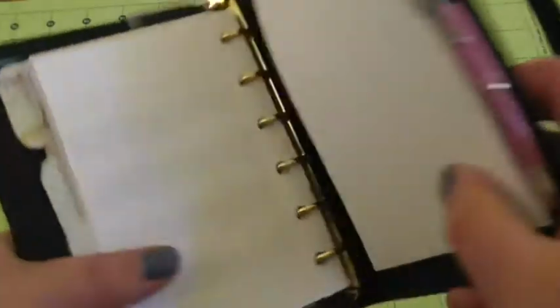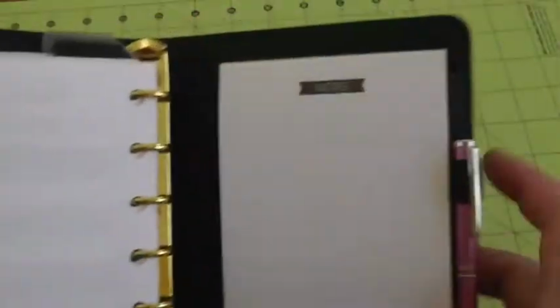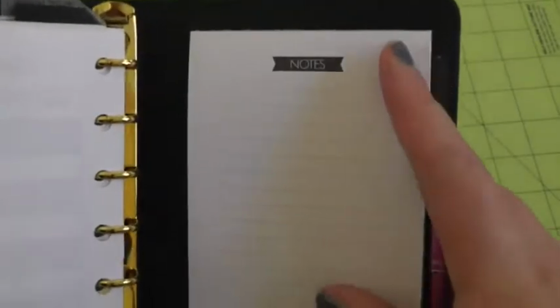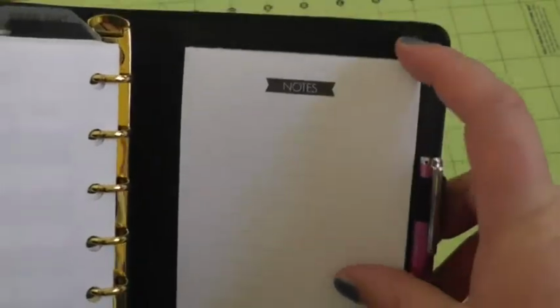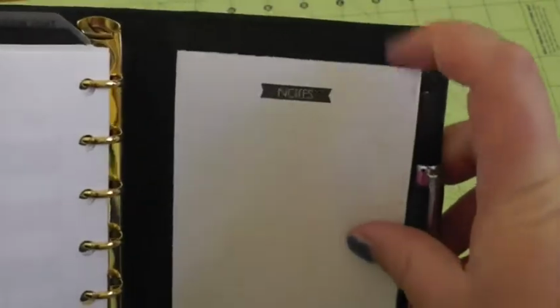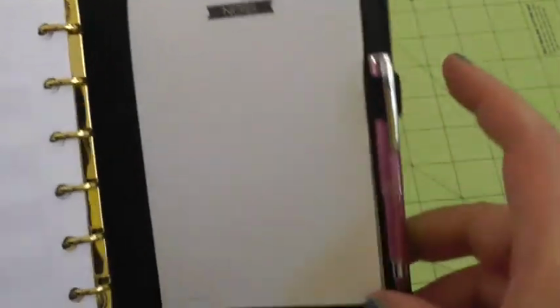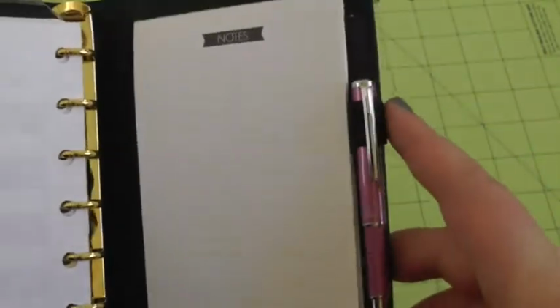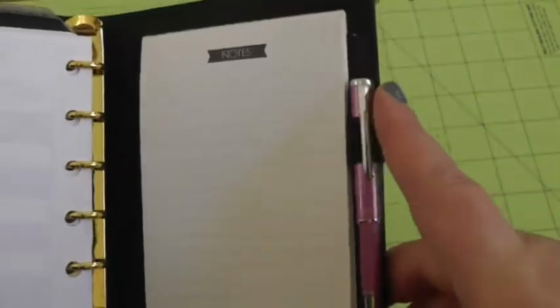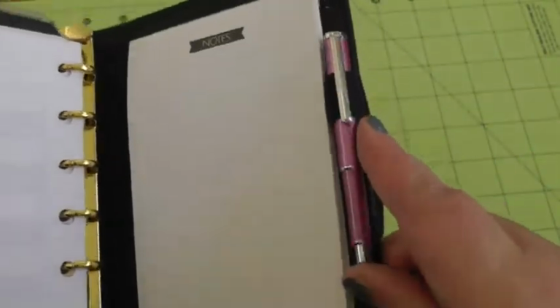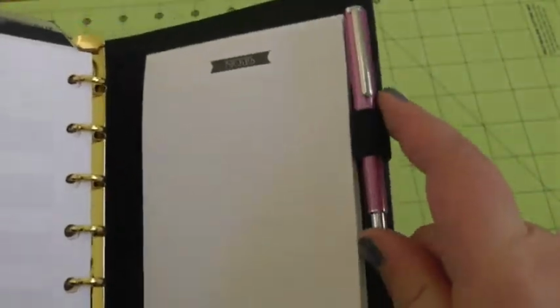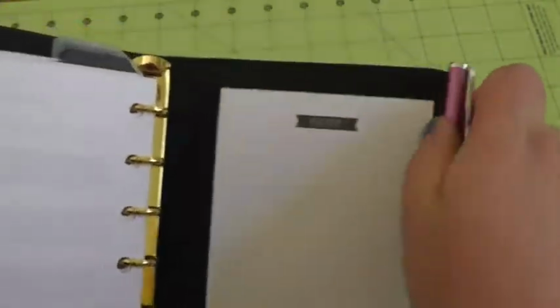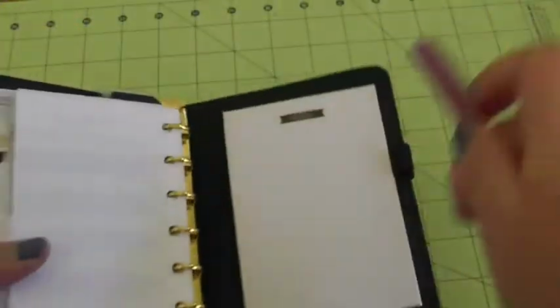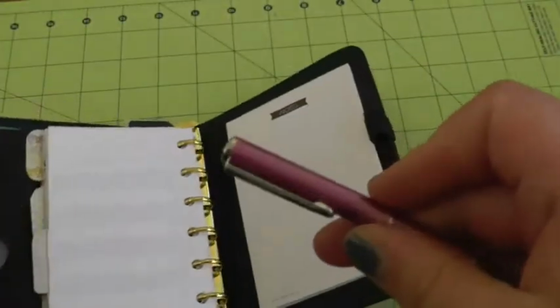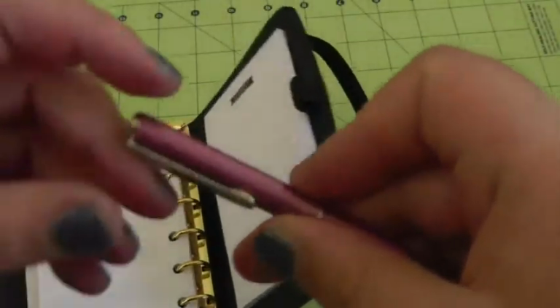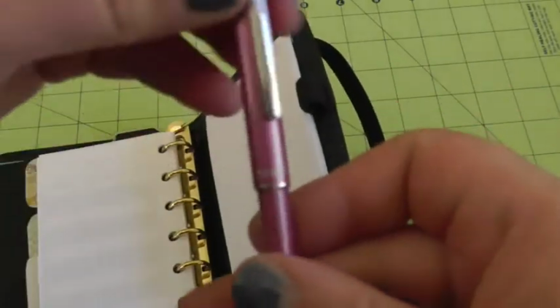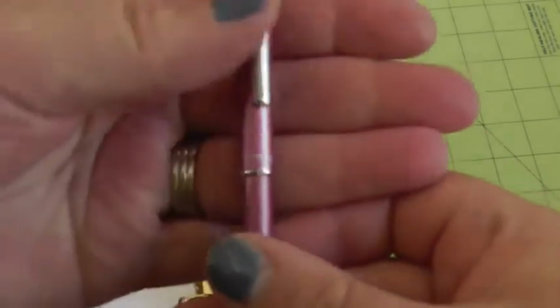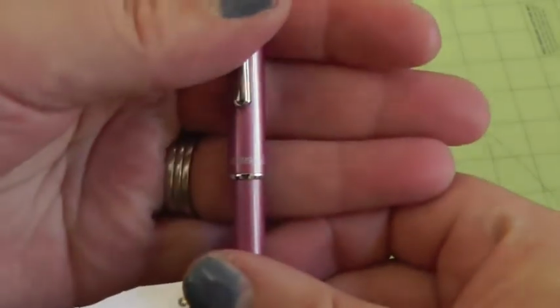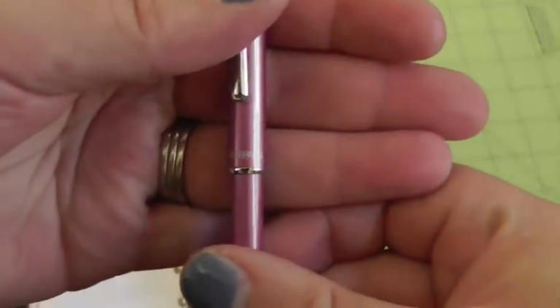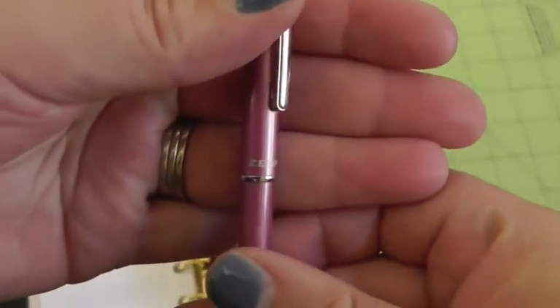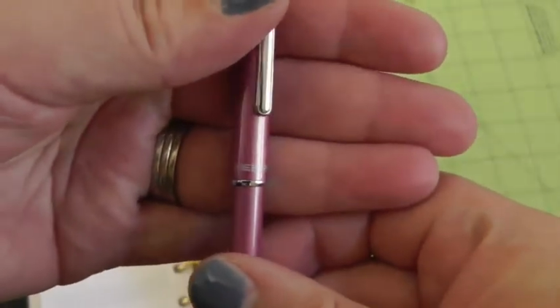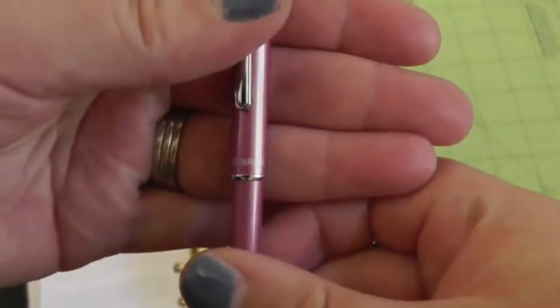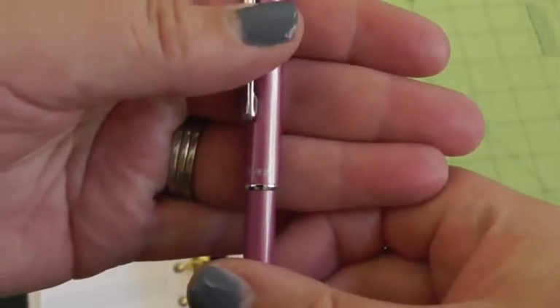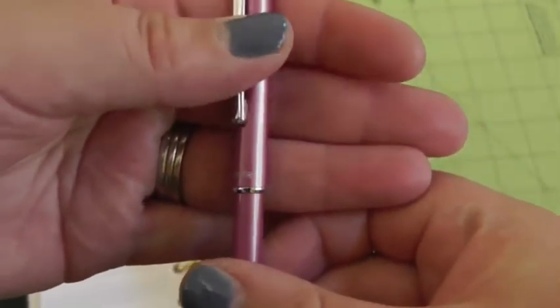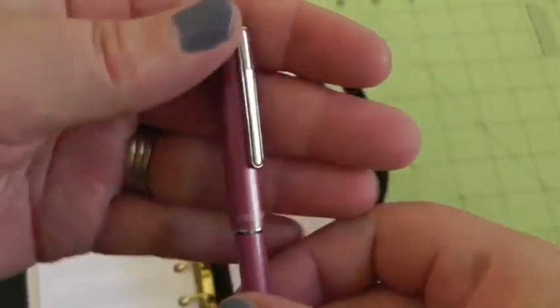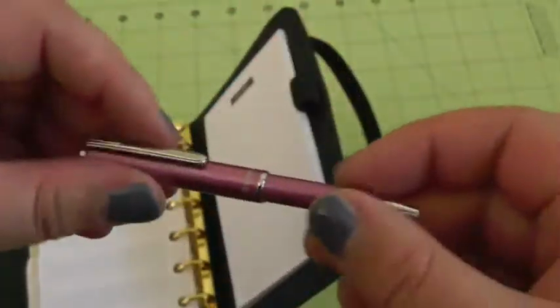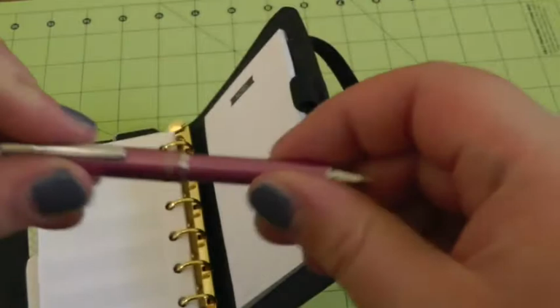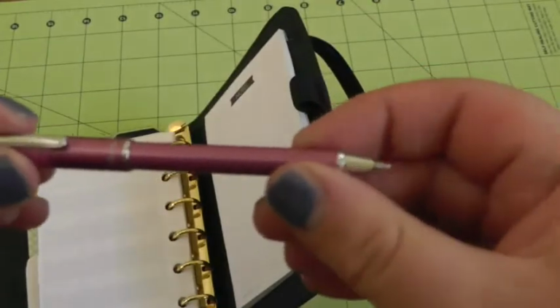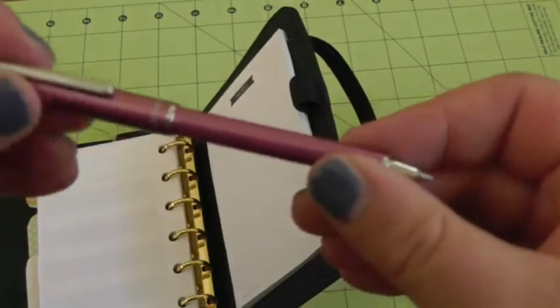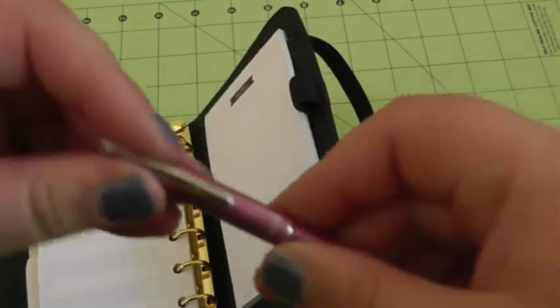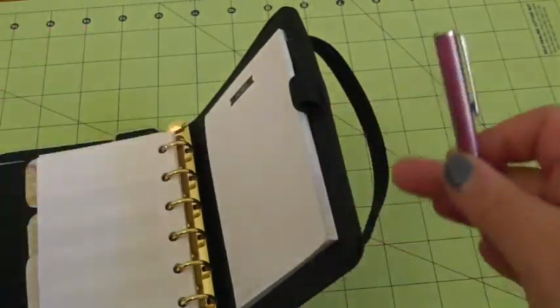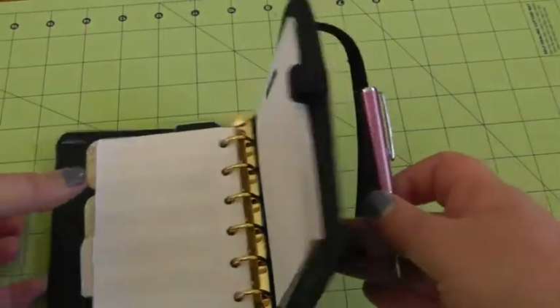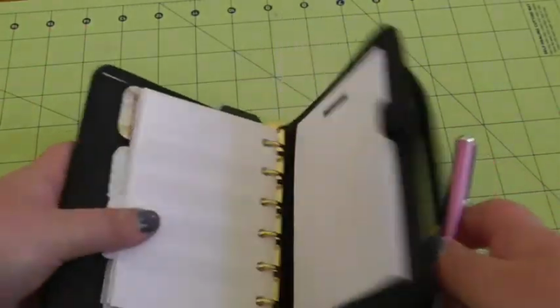And then in the back there's the same Kiki K notepad that came with it, and one of my Zebra pens — I think it's the SLF1, the telescopic pen that I love — in all of these little binders.